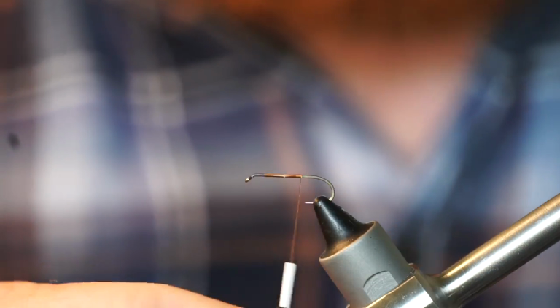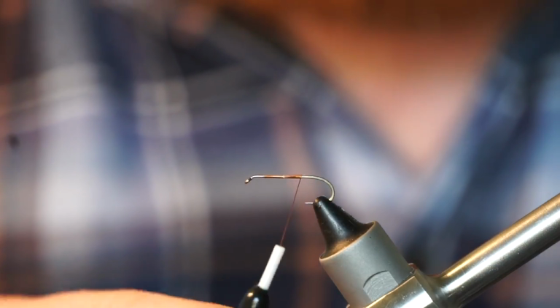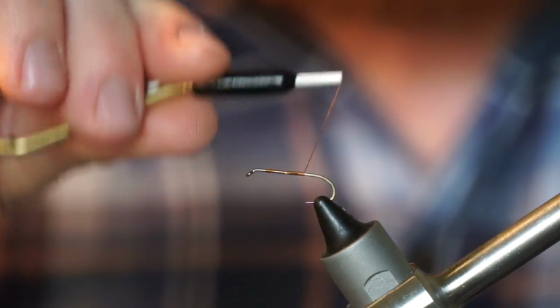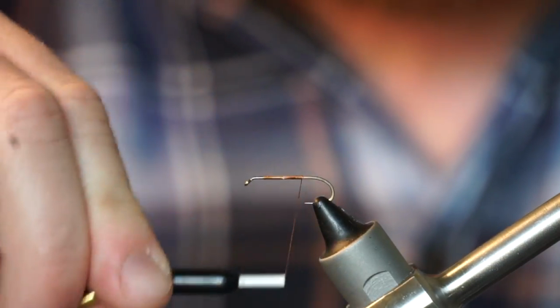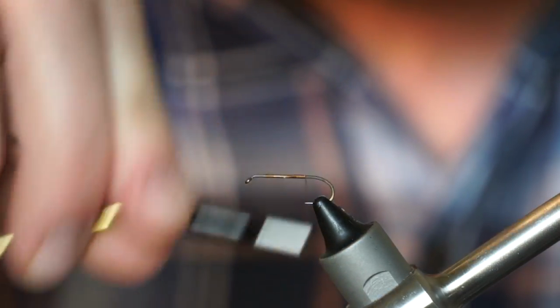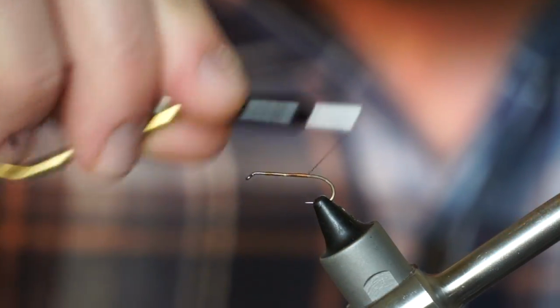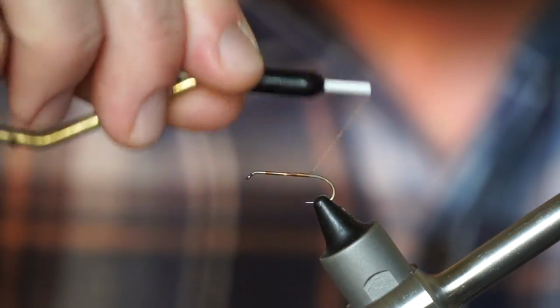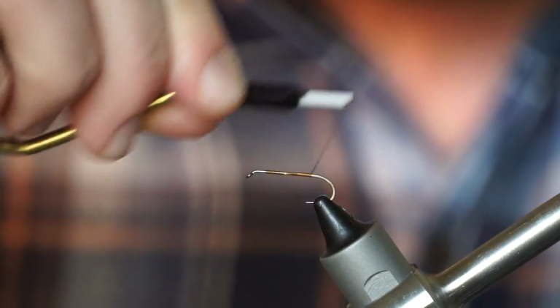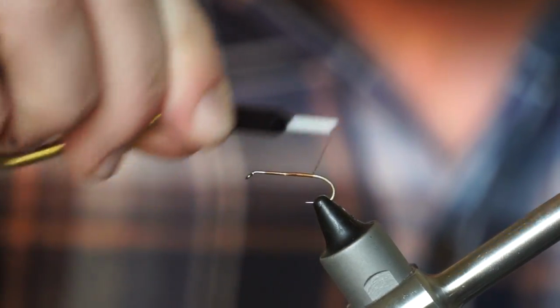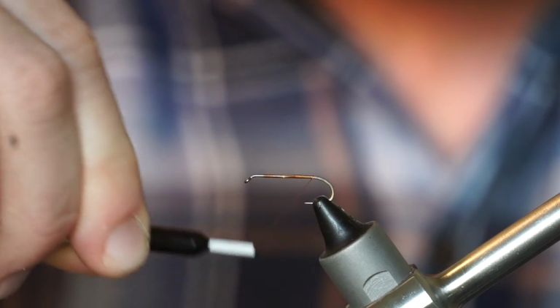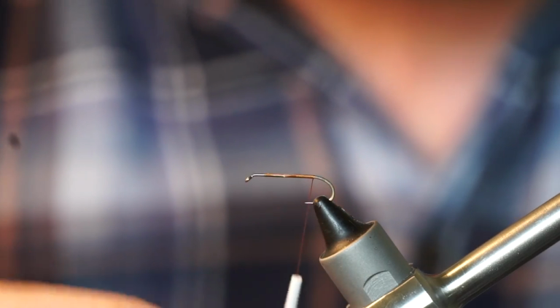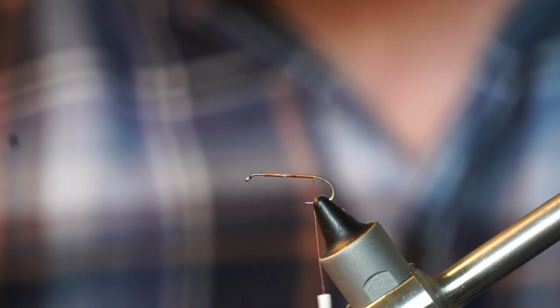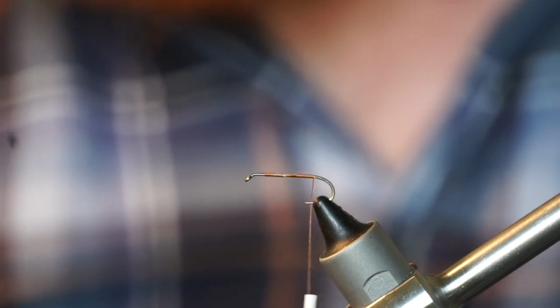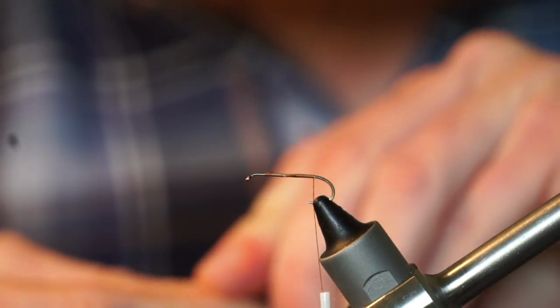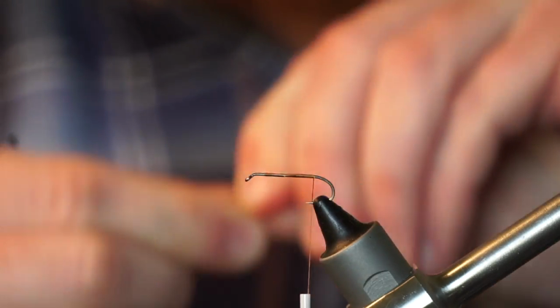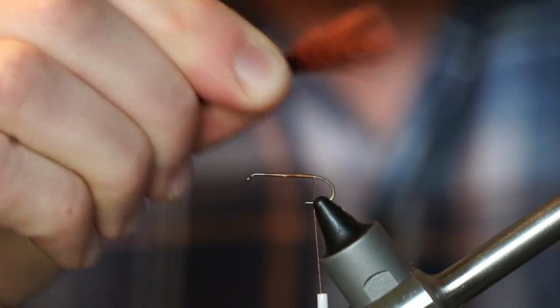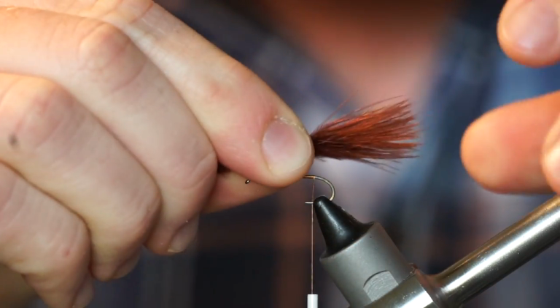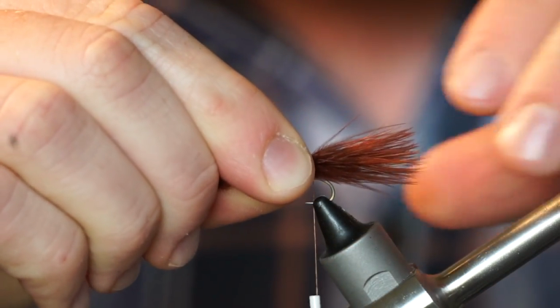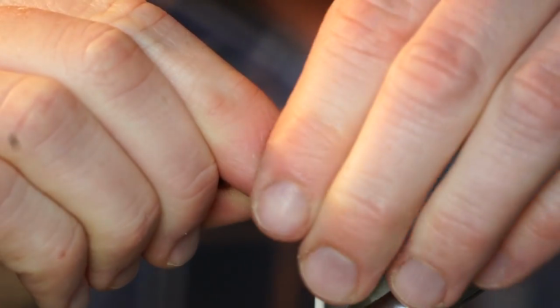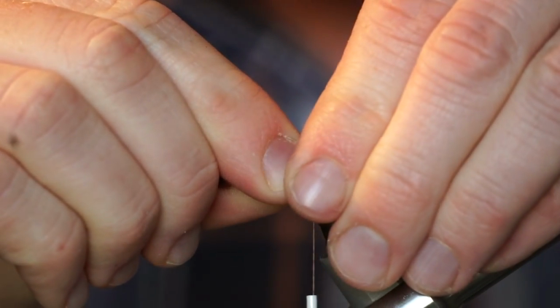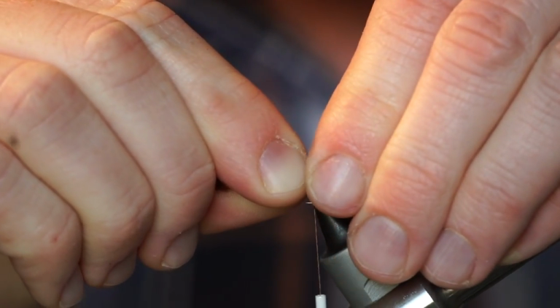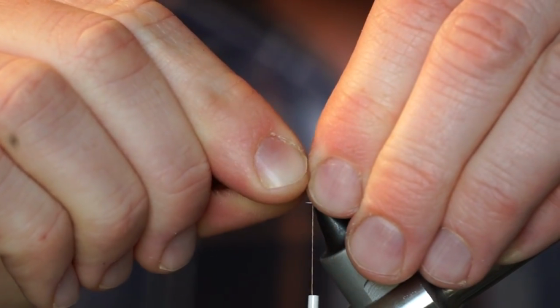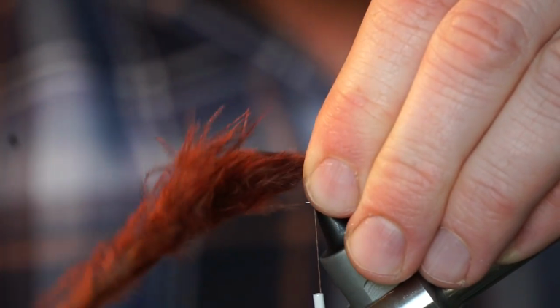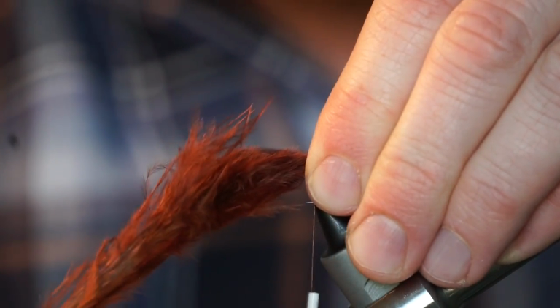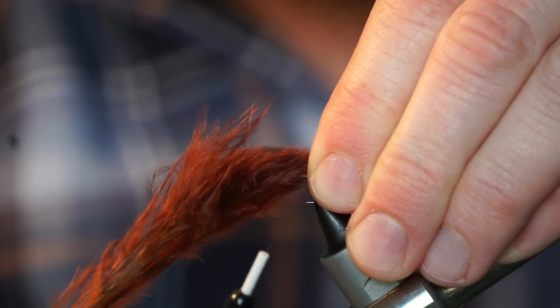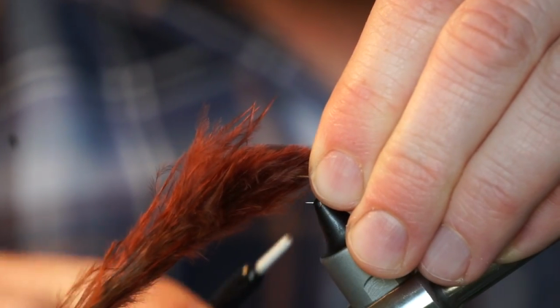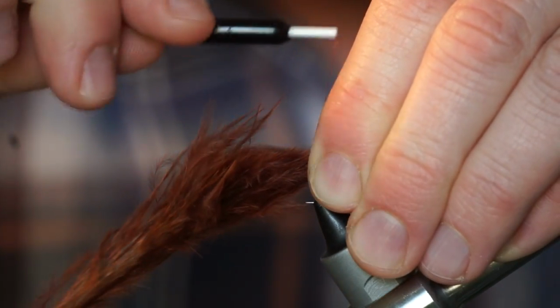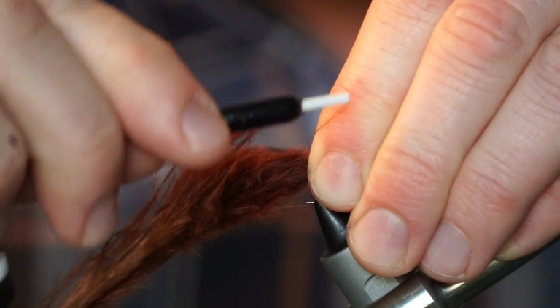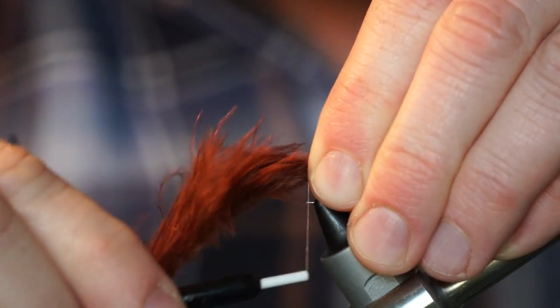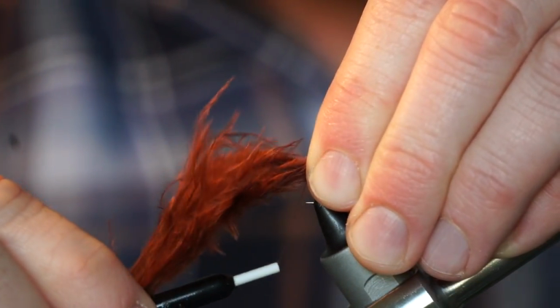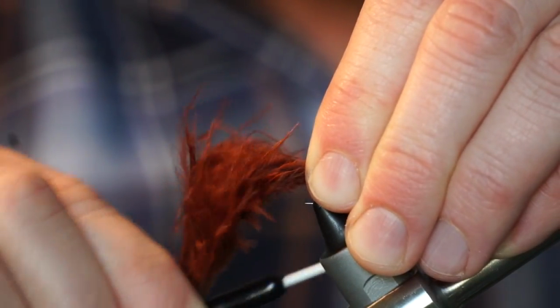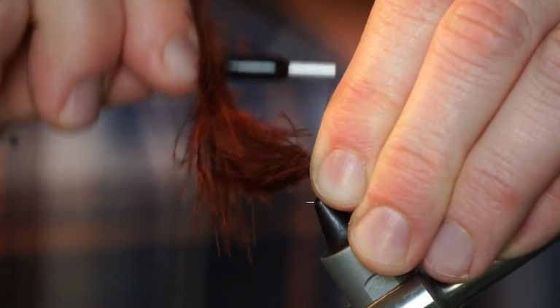Bring your thread back to just shy of the bend of the hook. Then tie in one marabou feather for the tail. Use whatever color you want, but today I am using brown.